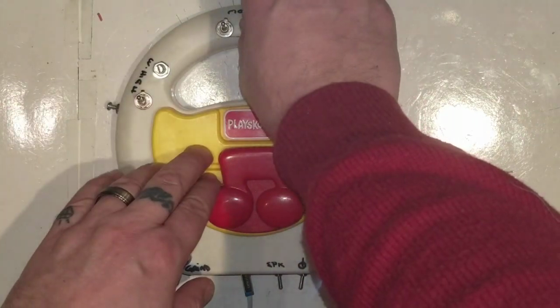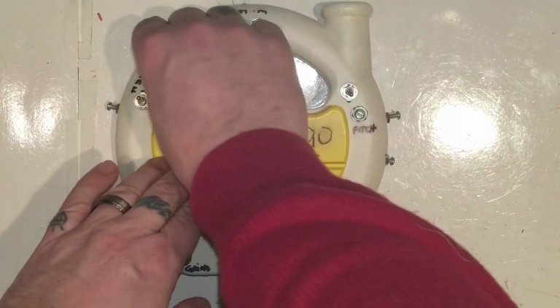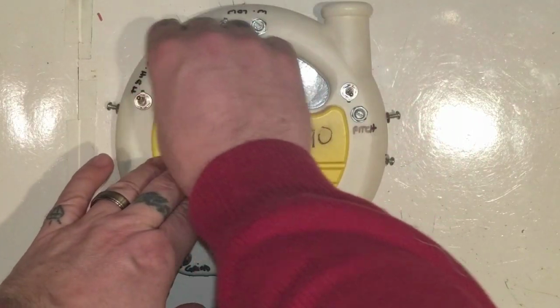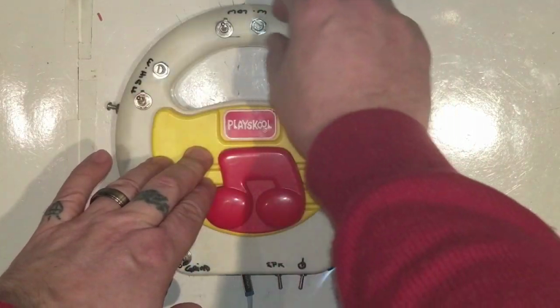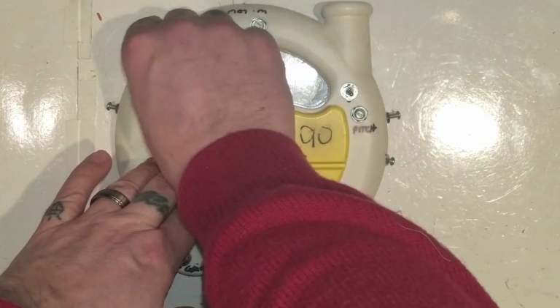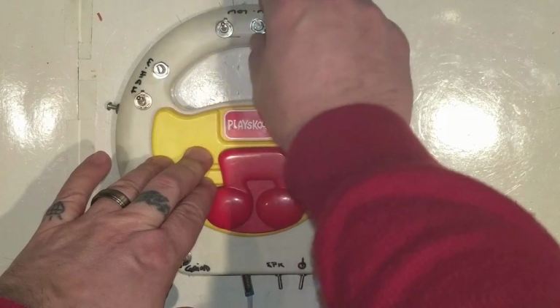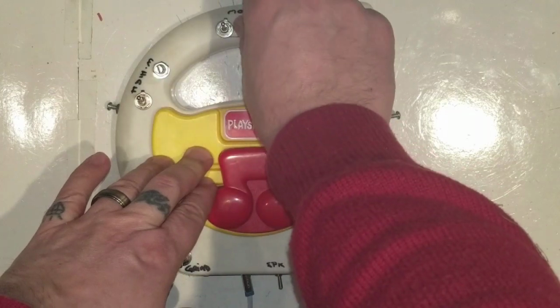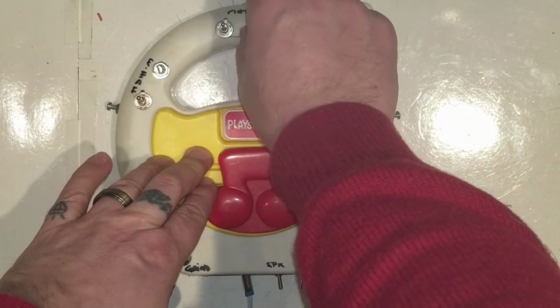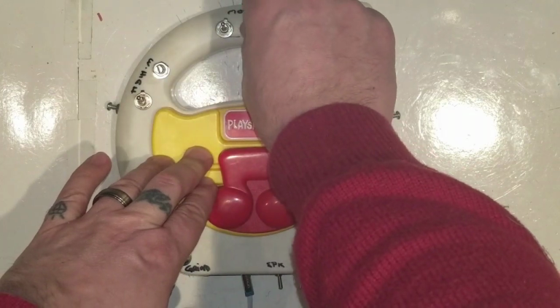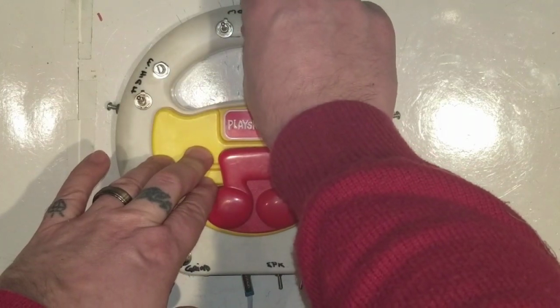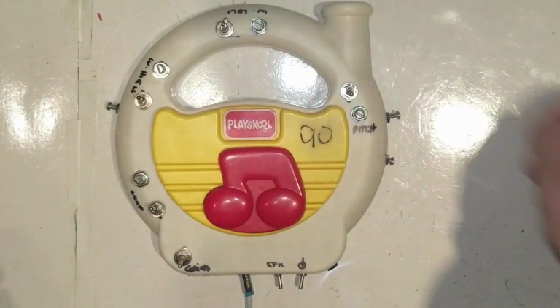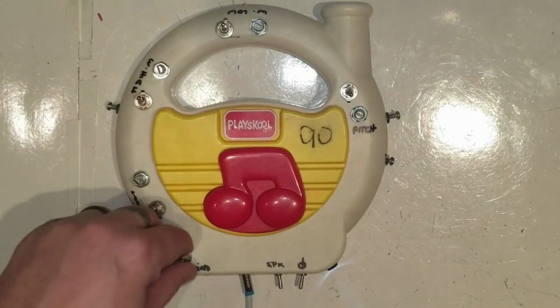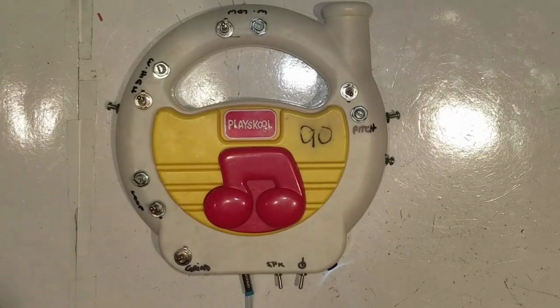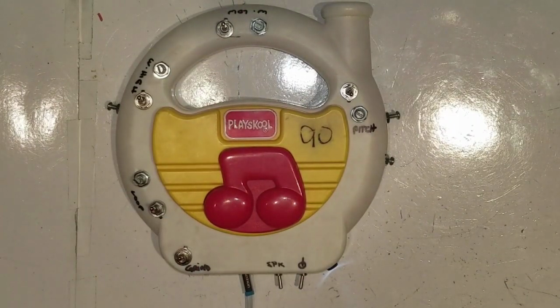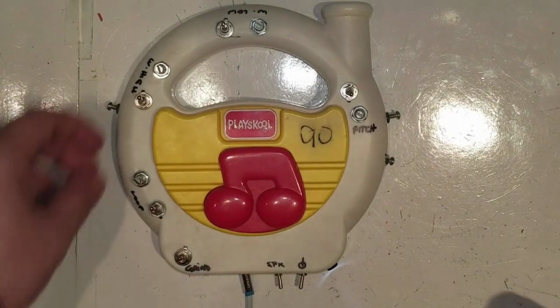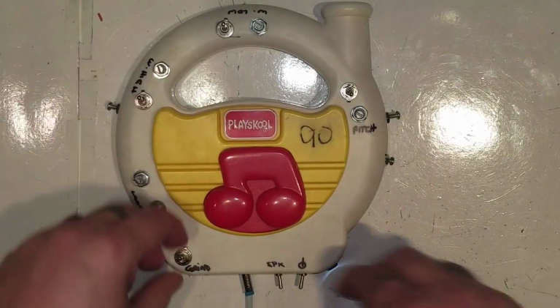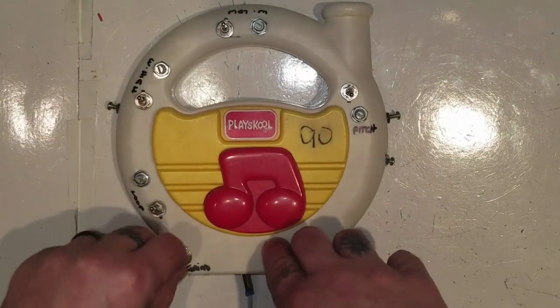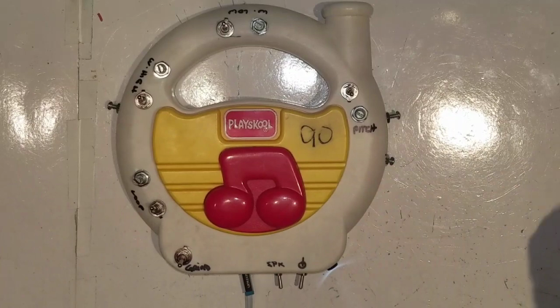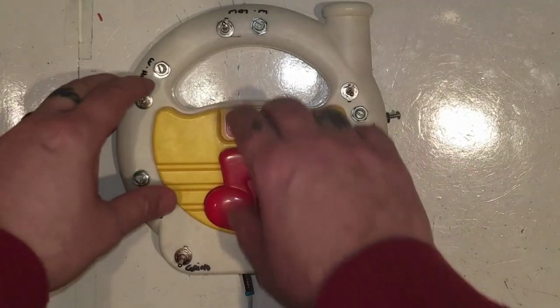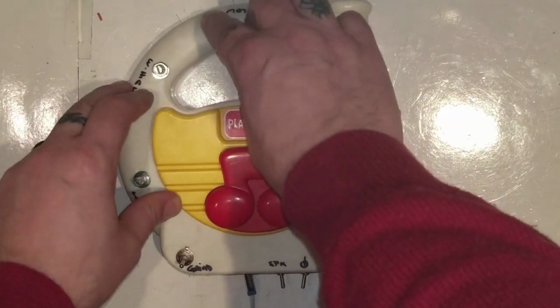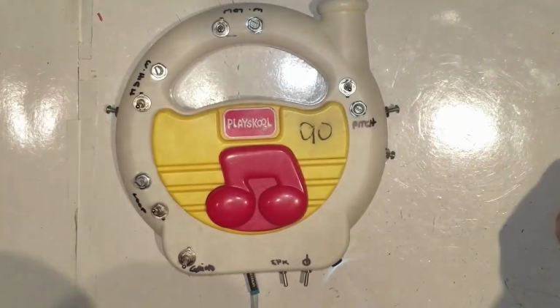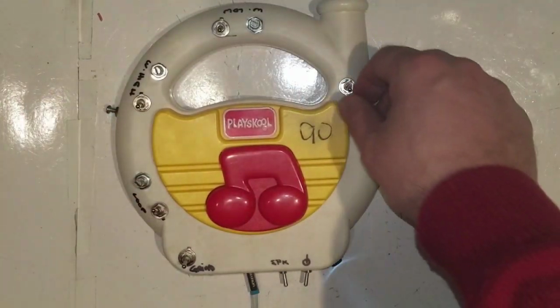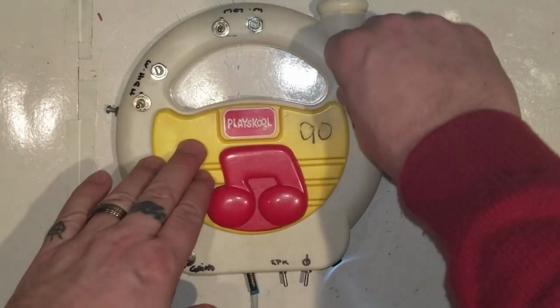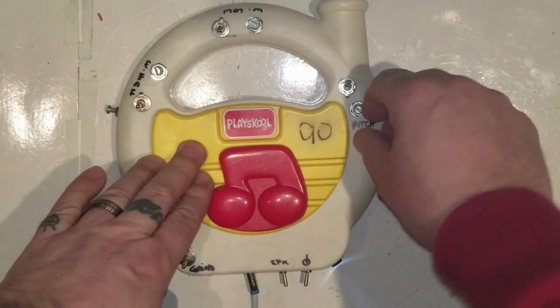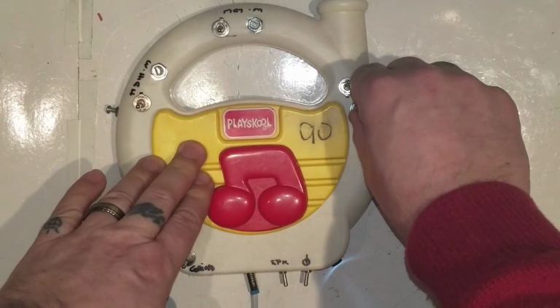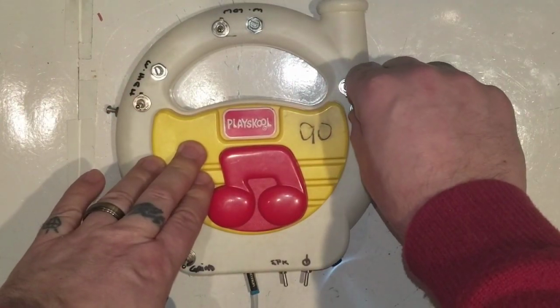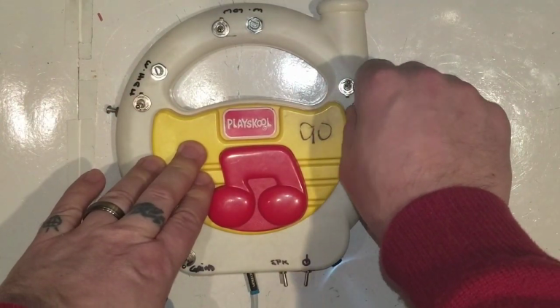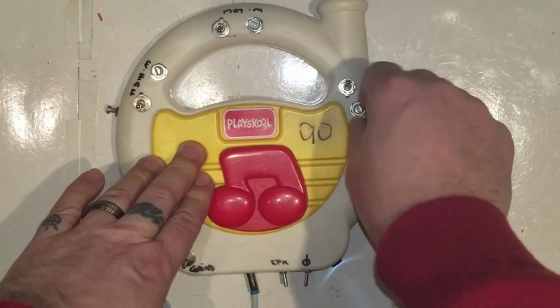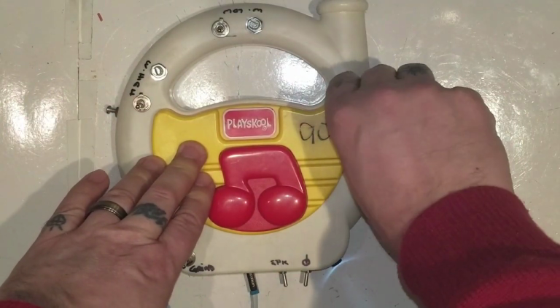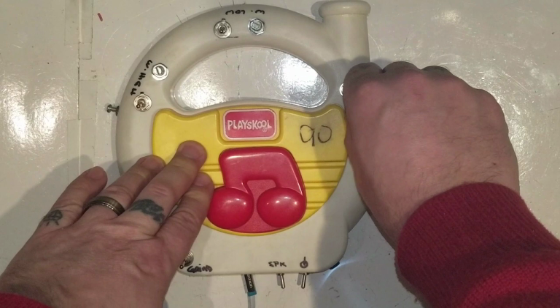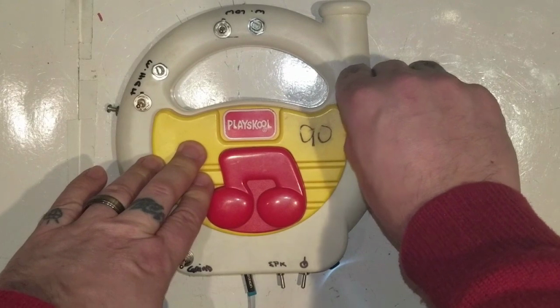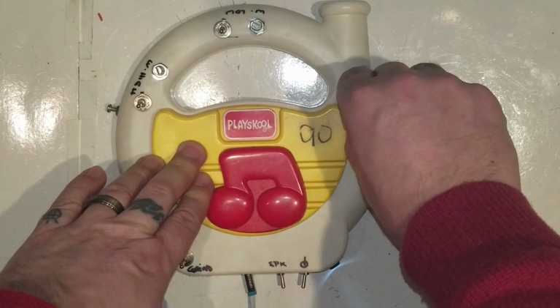But you can also get different sounds here. A little grind on. Yeah, that's kind of fun. Alright, and I've also got the pitch. There was no high pitch, just a low.